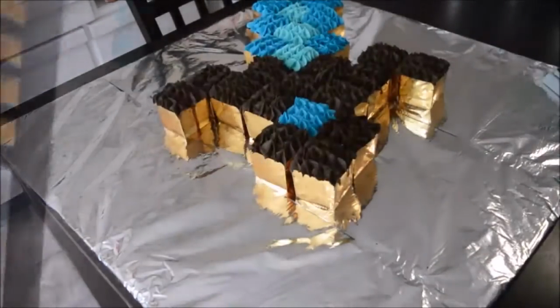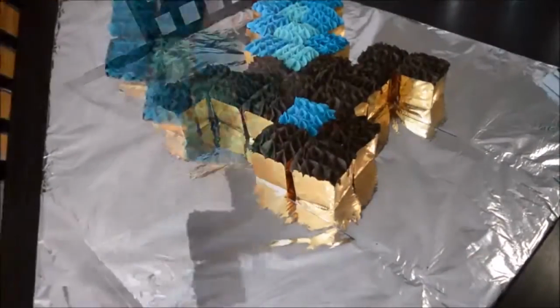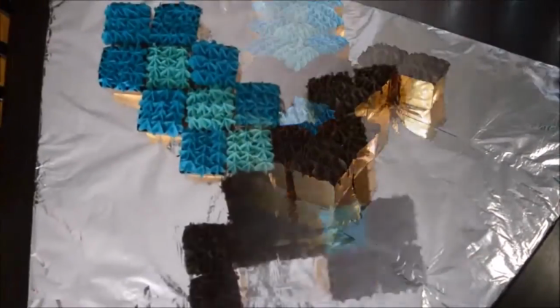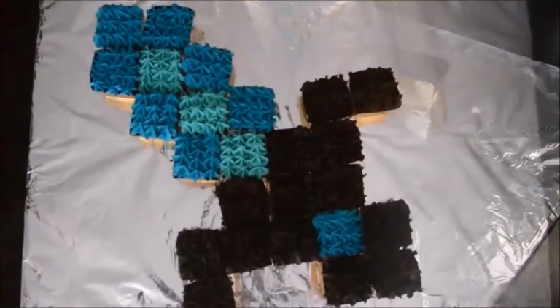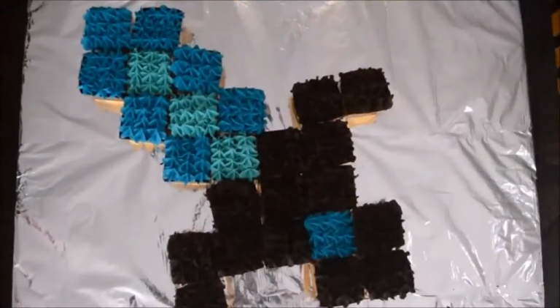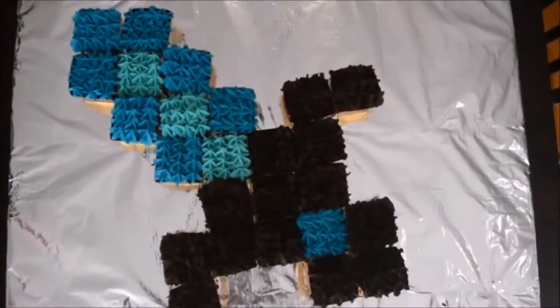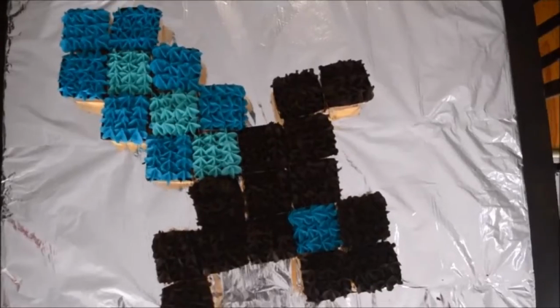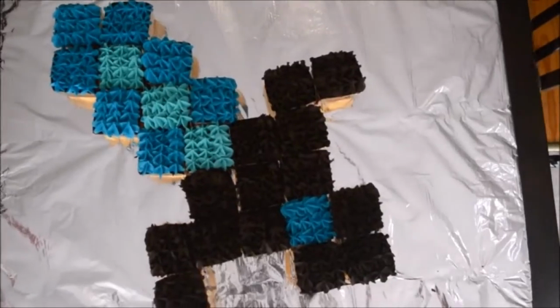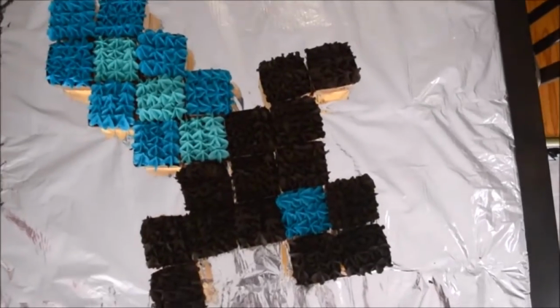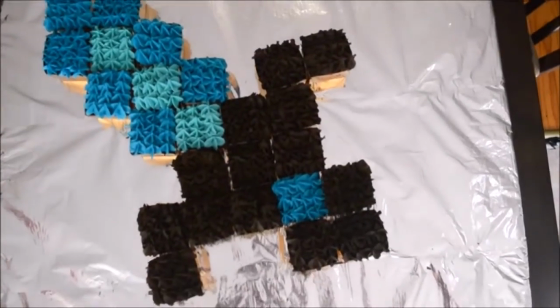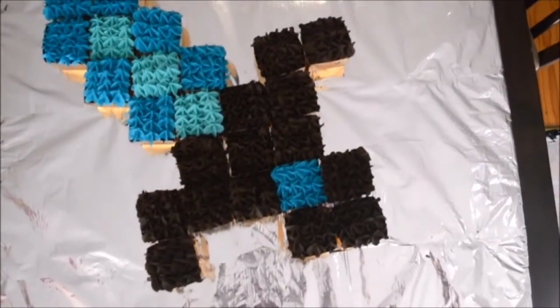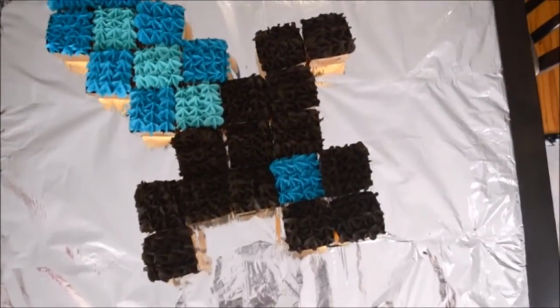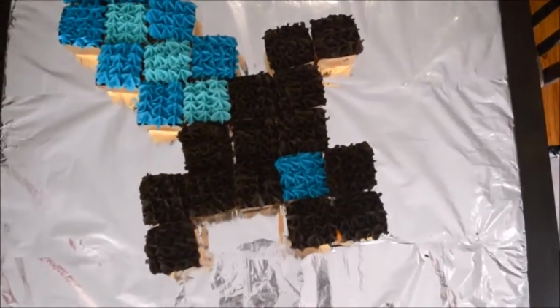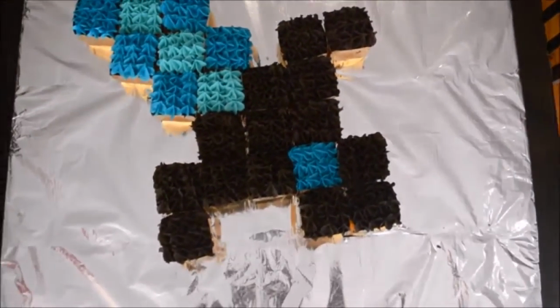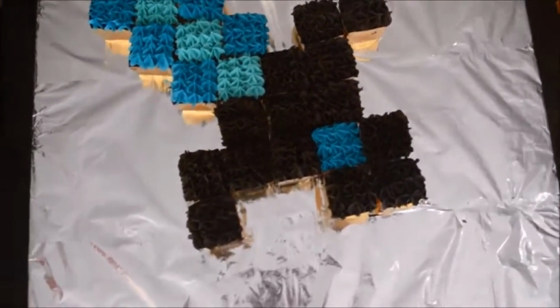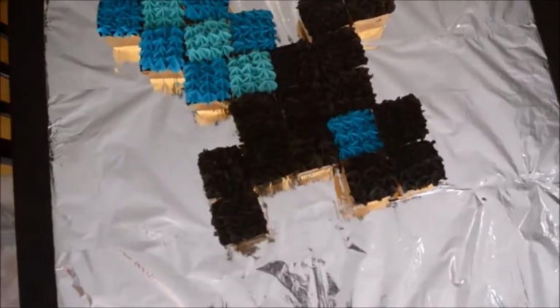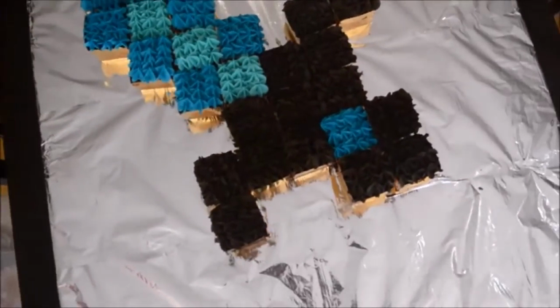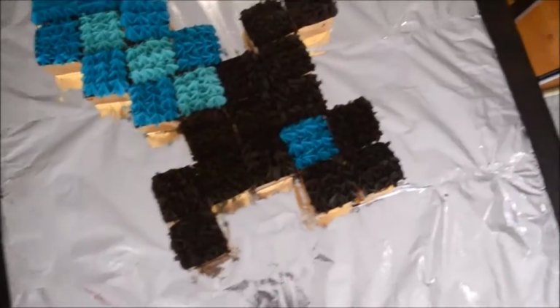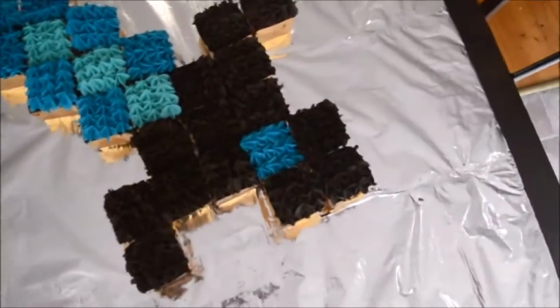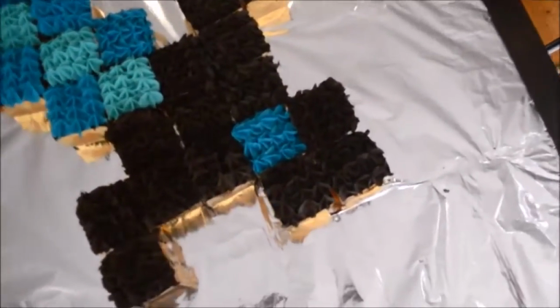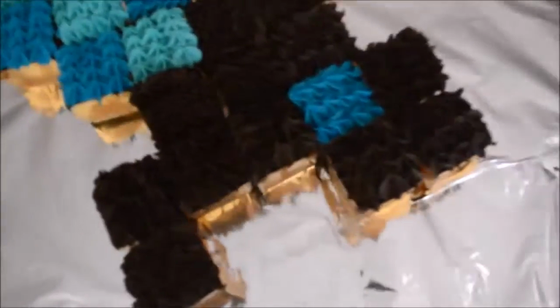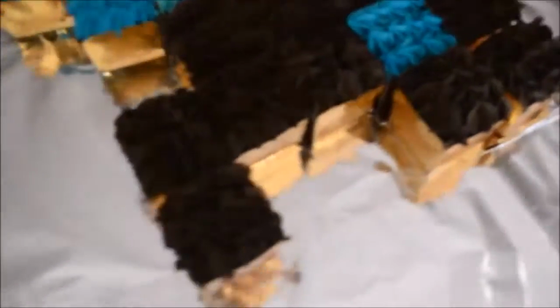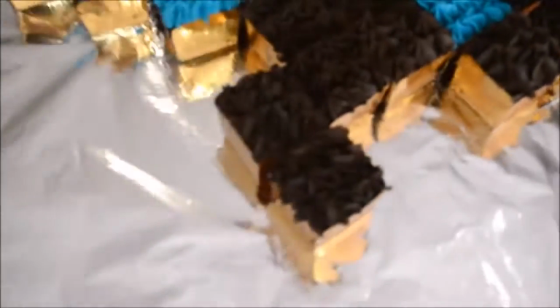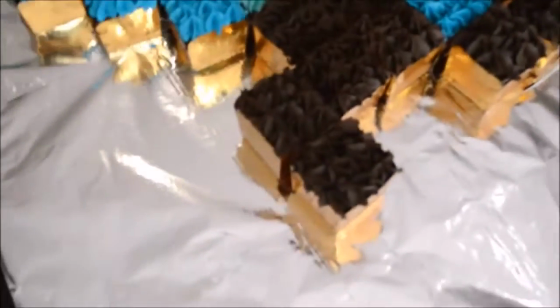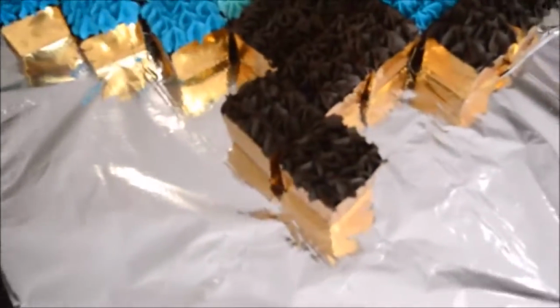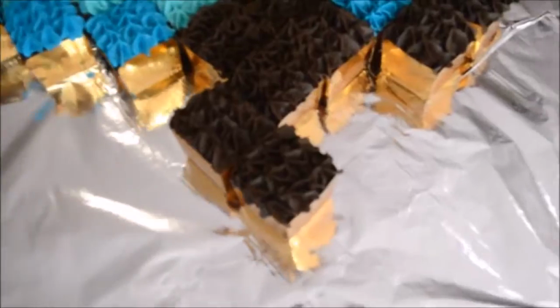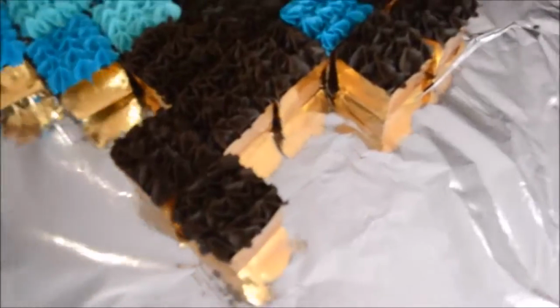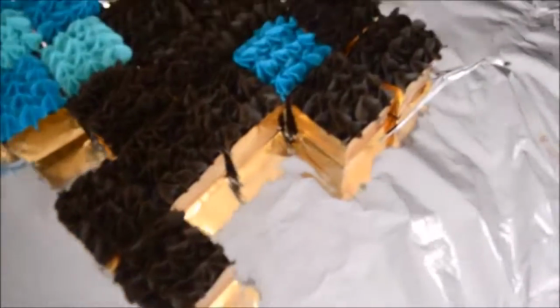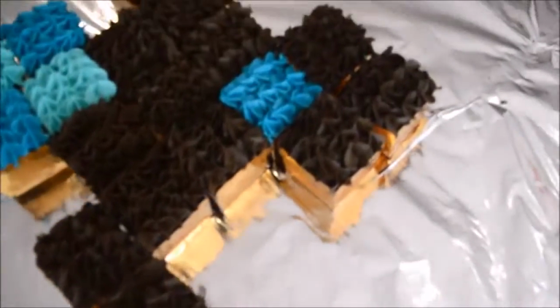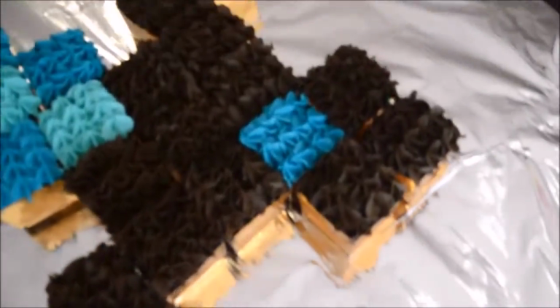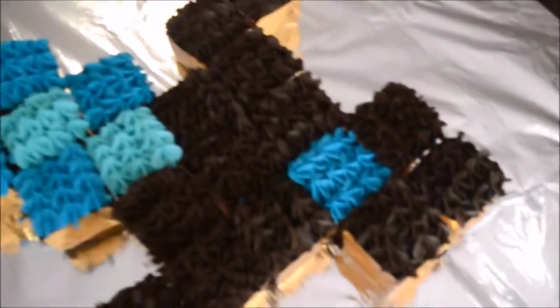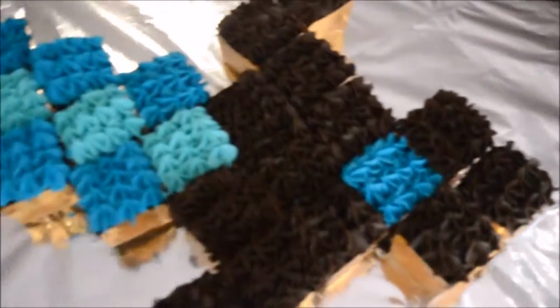And this is what it'll look like when it's done! Thank you for watching, I hope you enjoyed this video, and I'll see you for my next one. Bye!